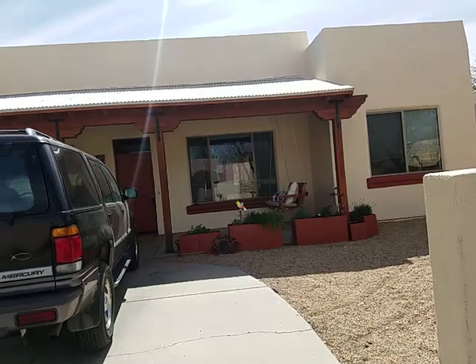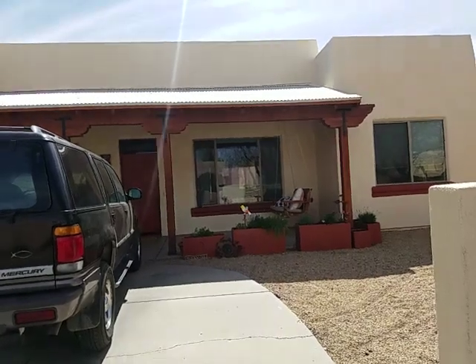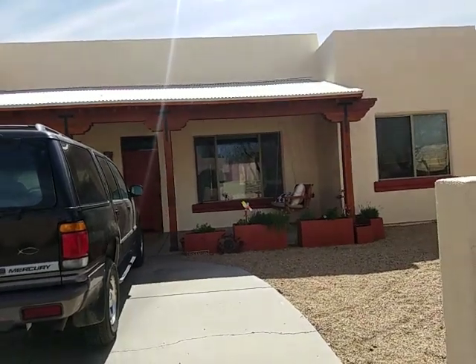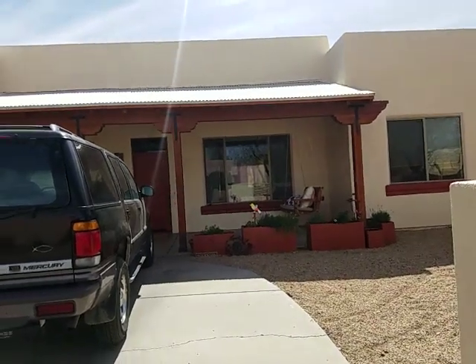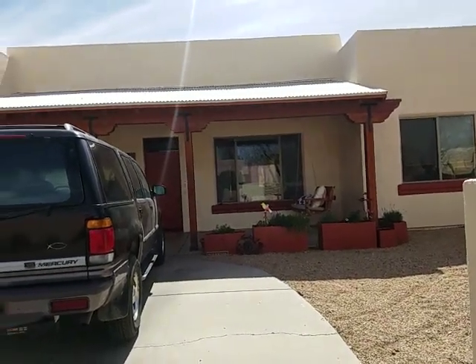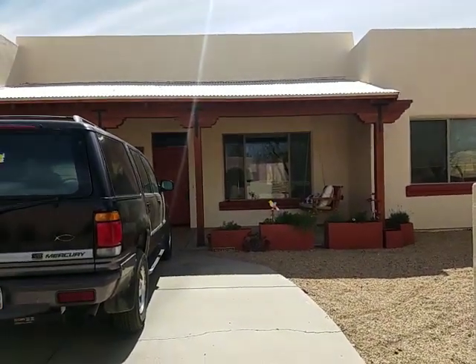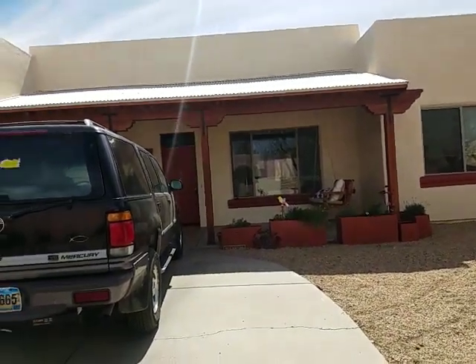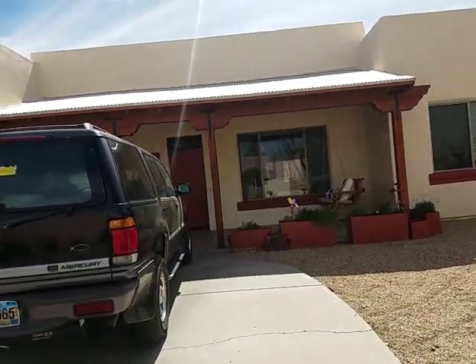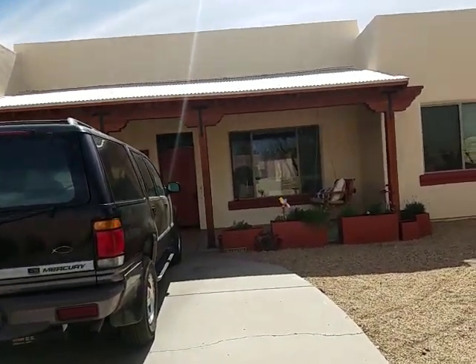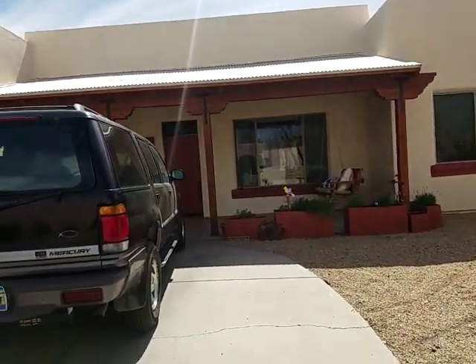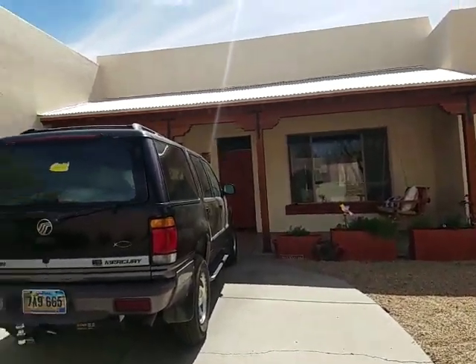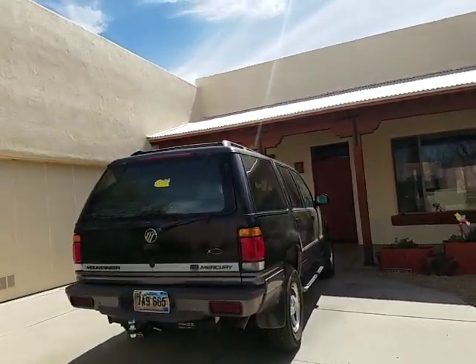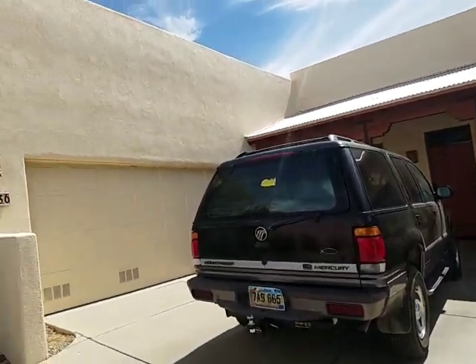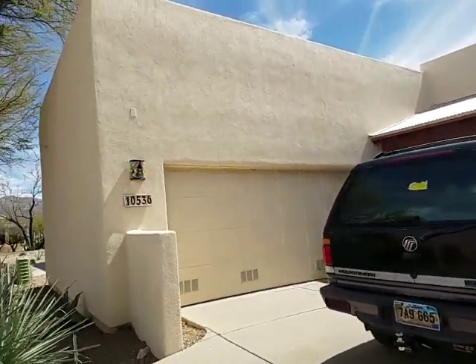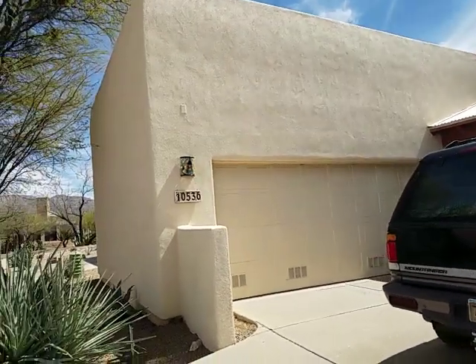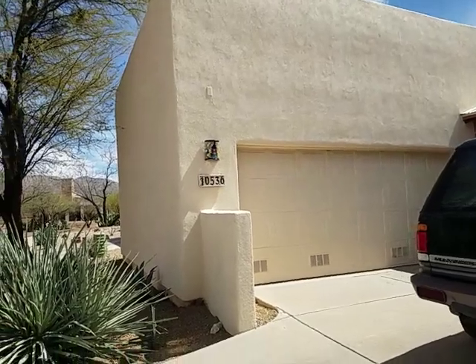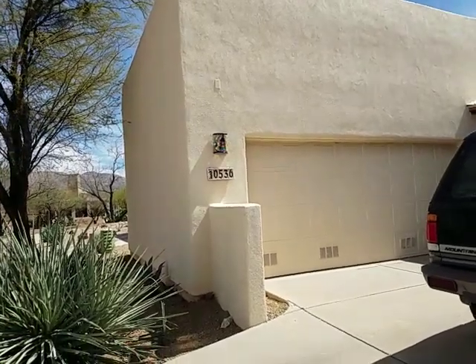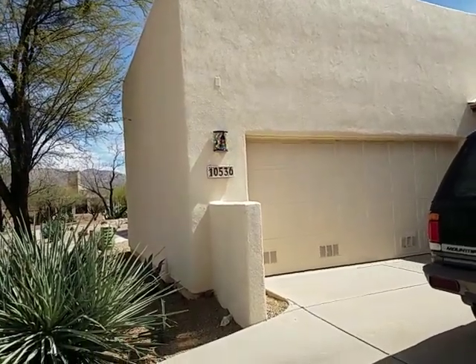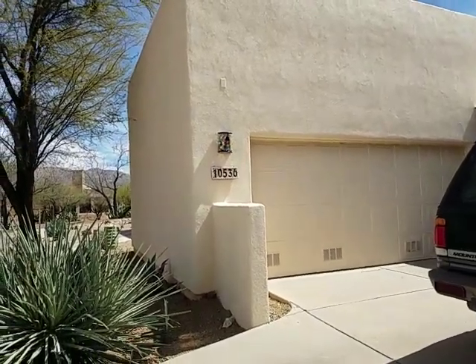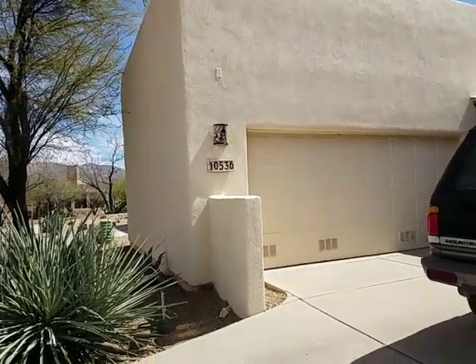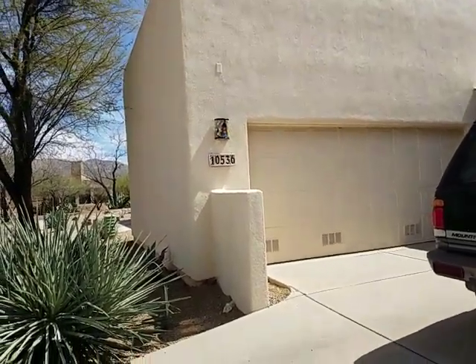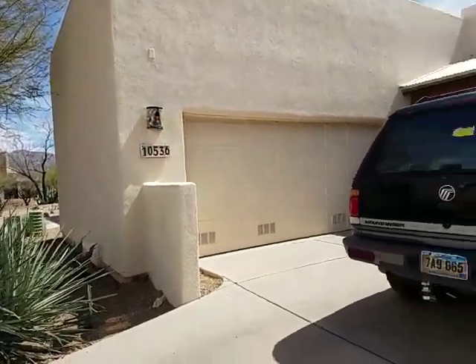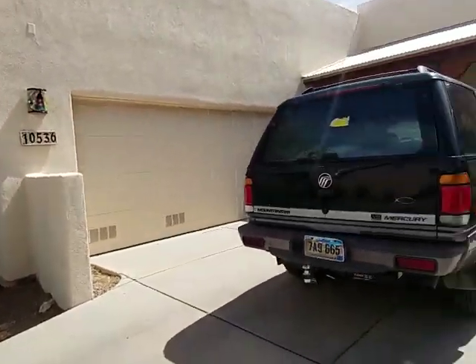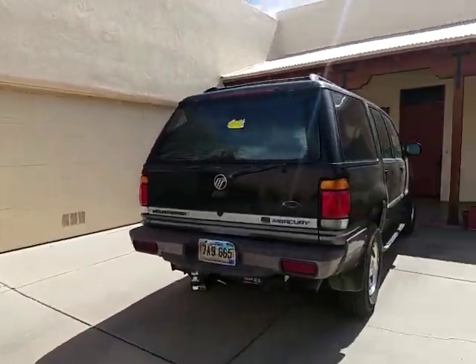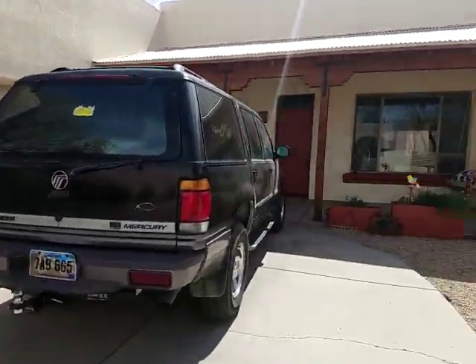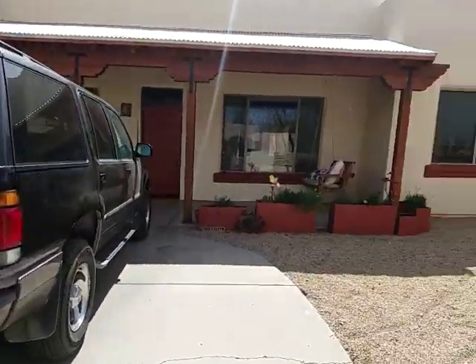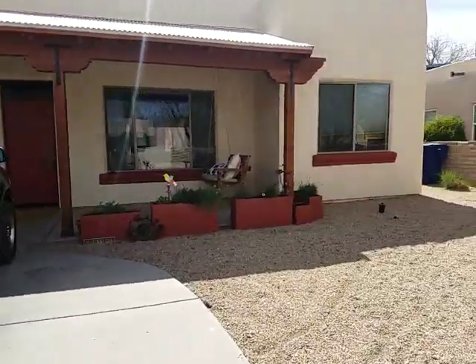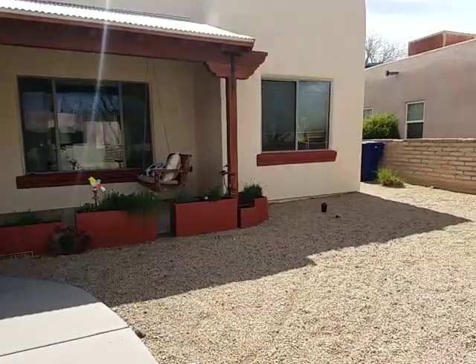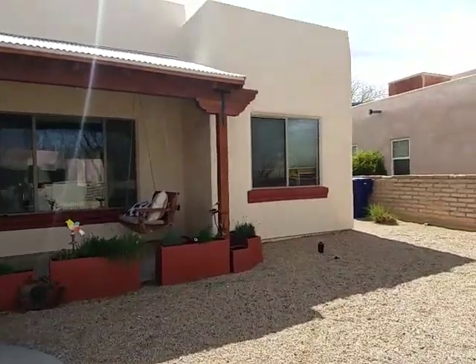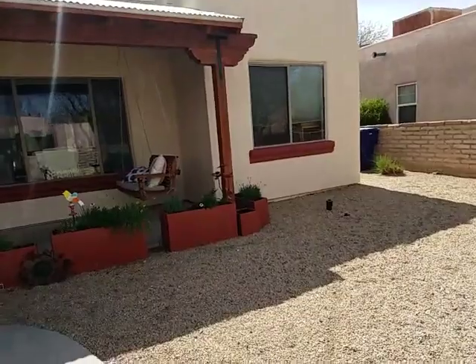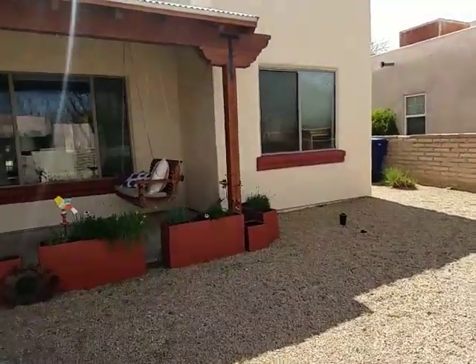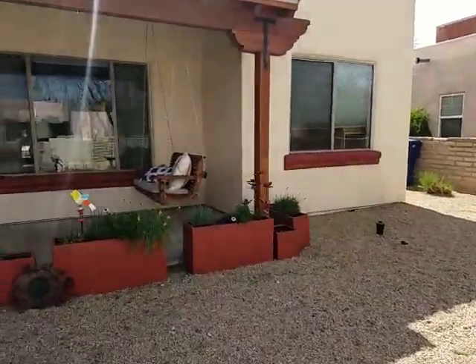This is March 16th, 2018. We're at 10536 East Gartrell Place and we're going to take a little walkthrough.